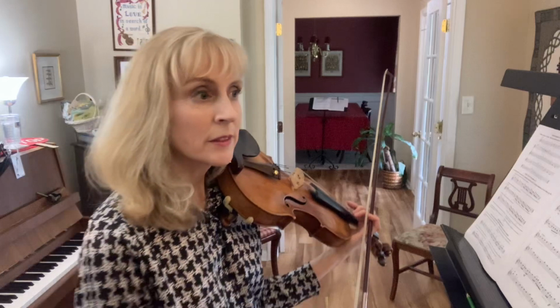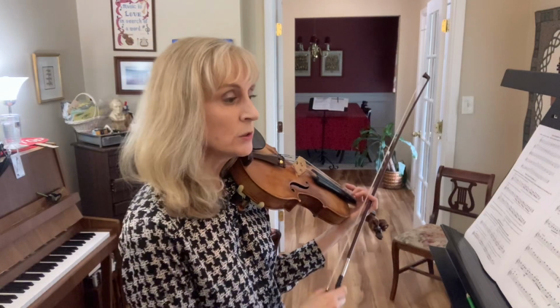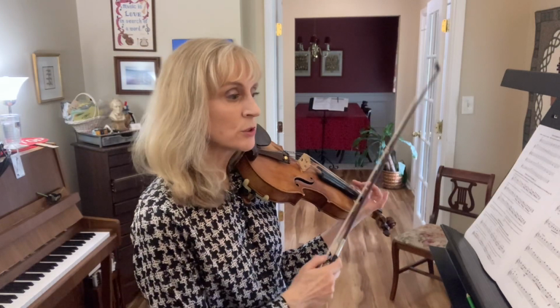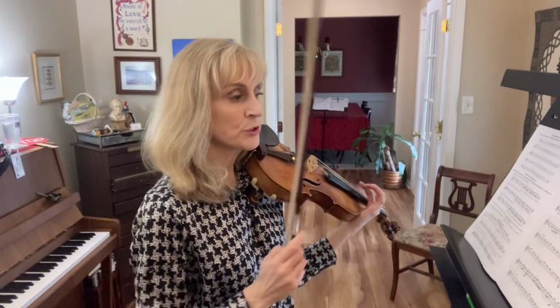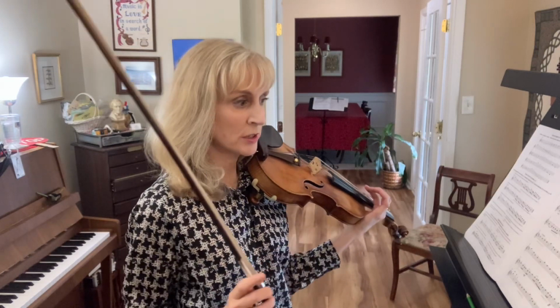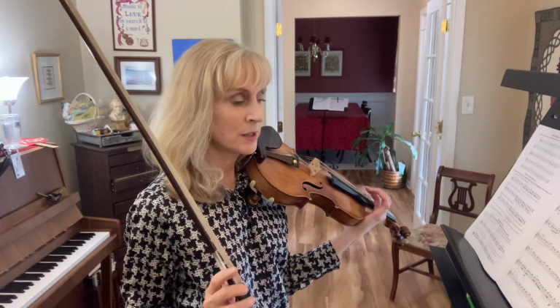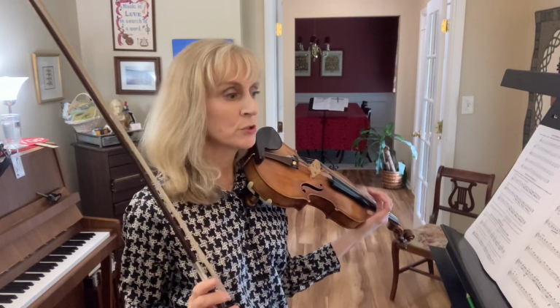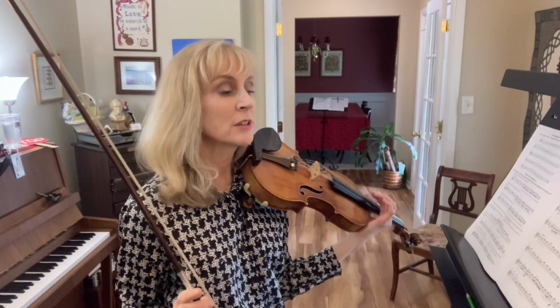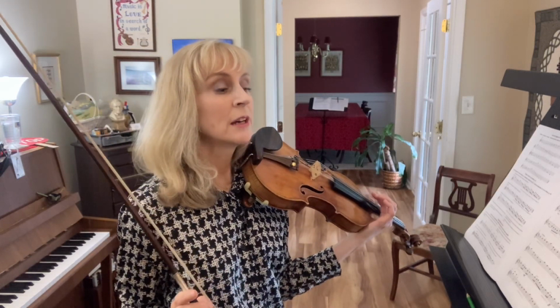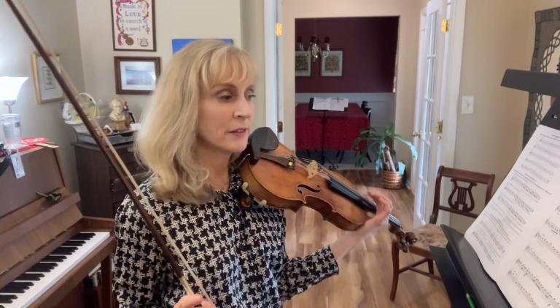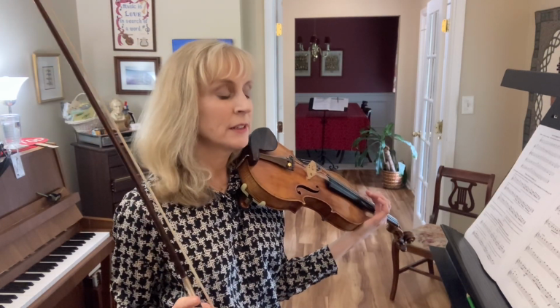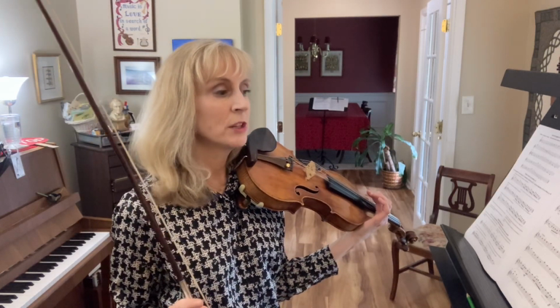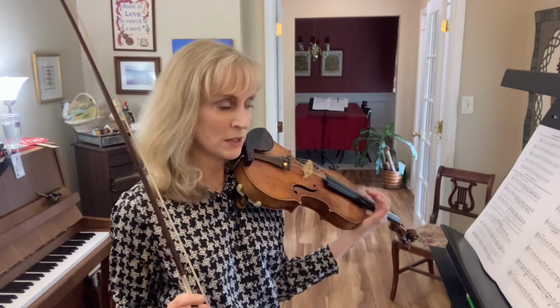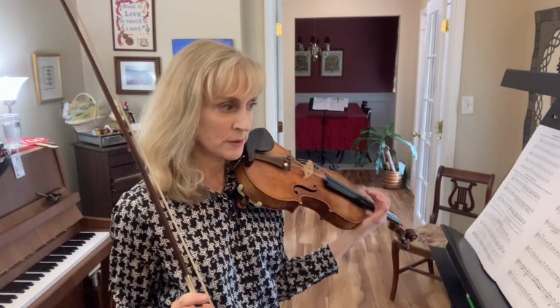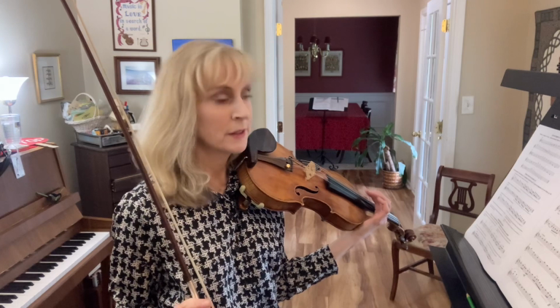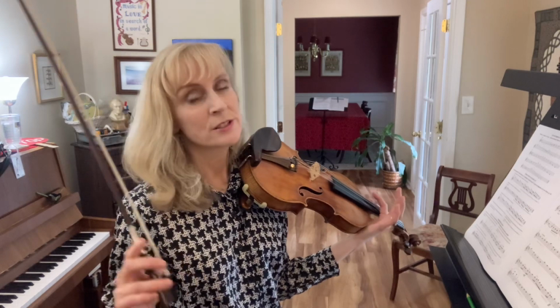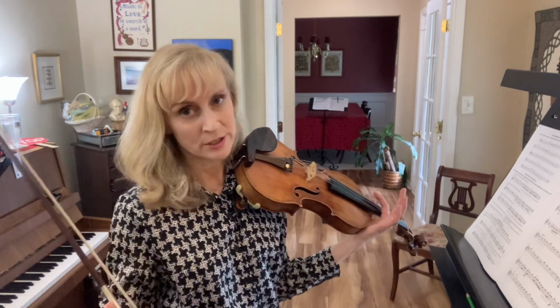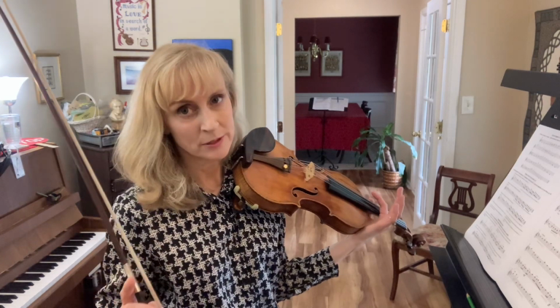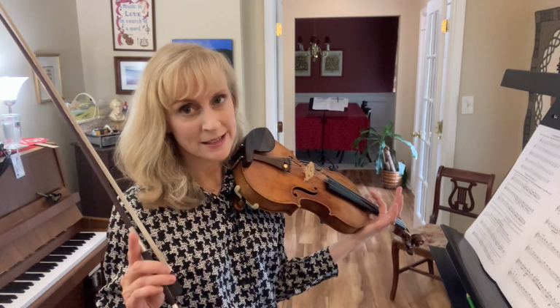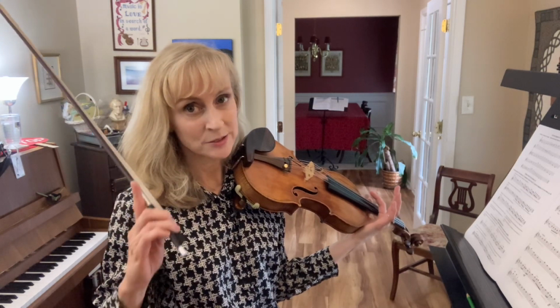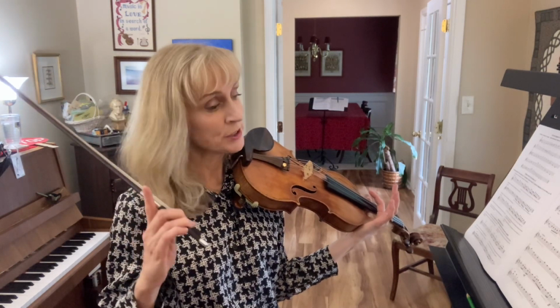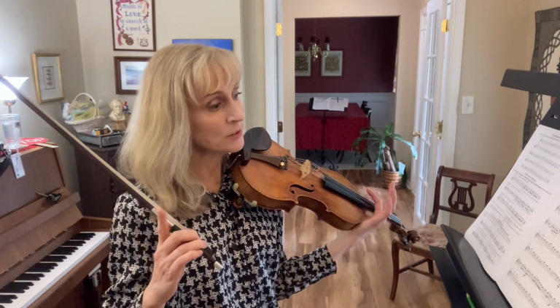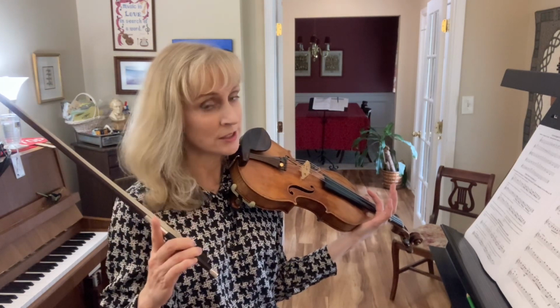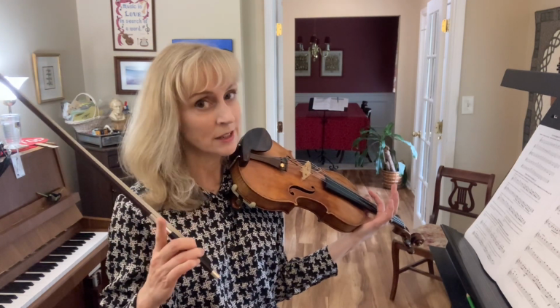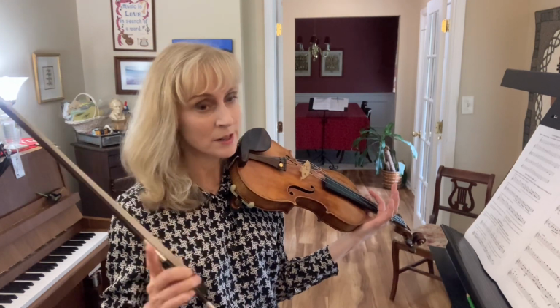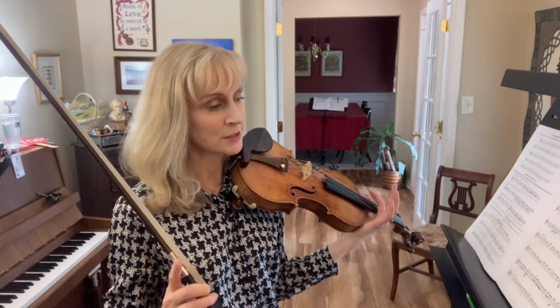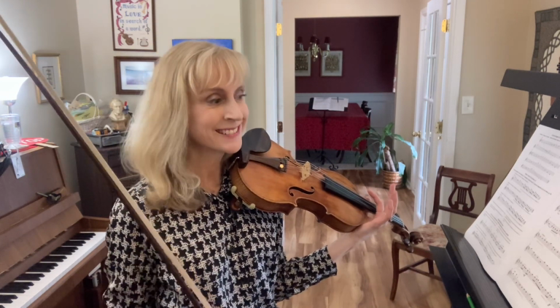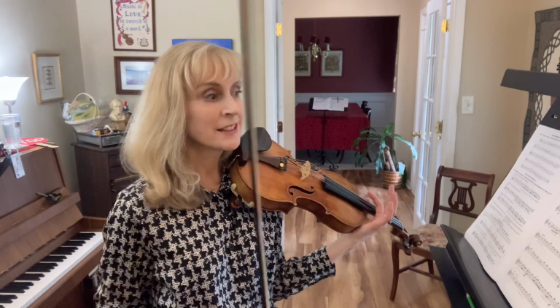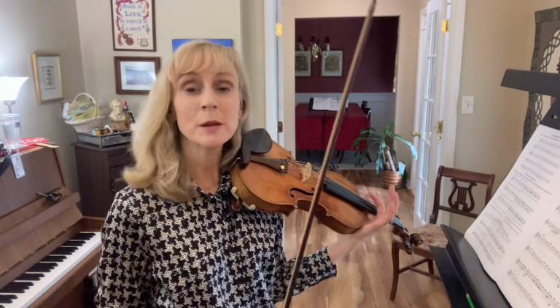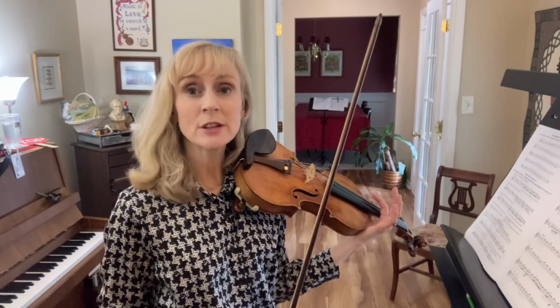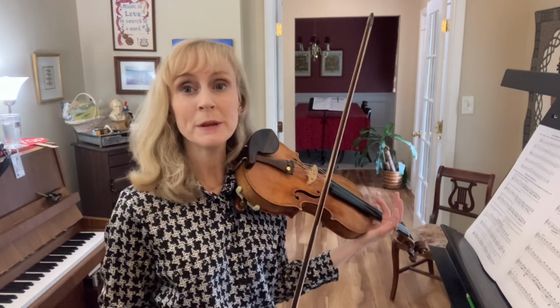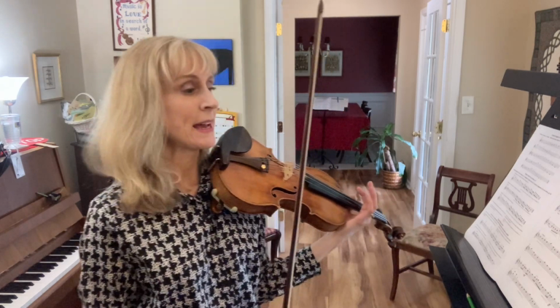The Lonely Soldiers song, measures 11 and 12, starting with the last note of measure 10, which is an up-bow. This time it's an open A.